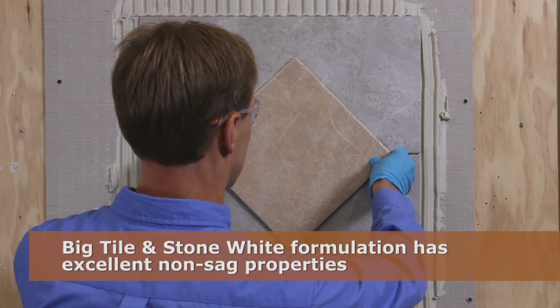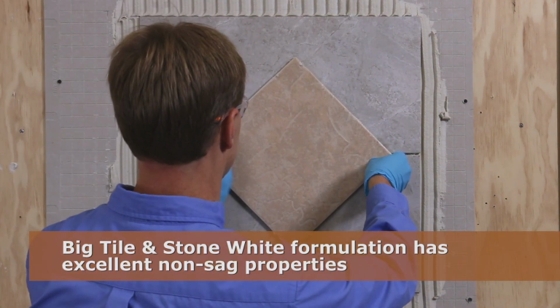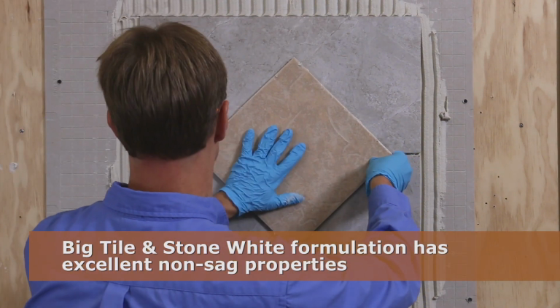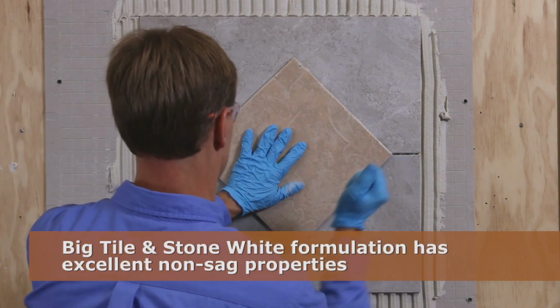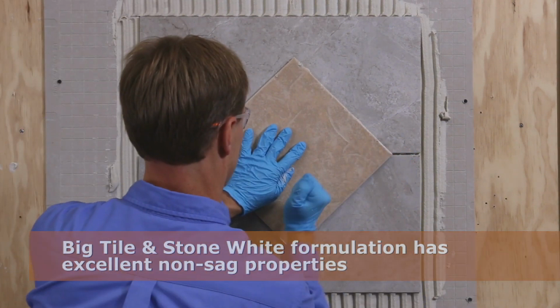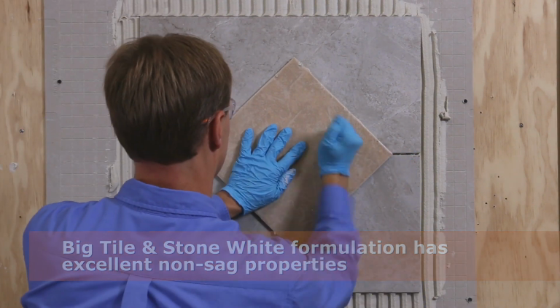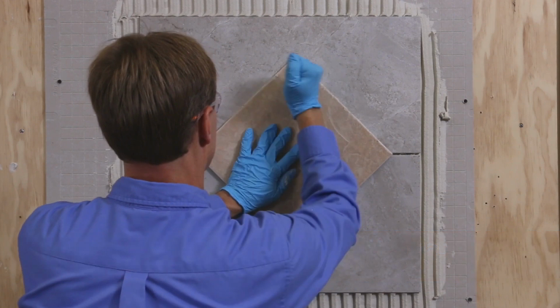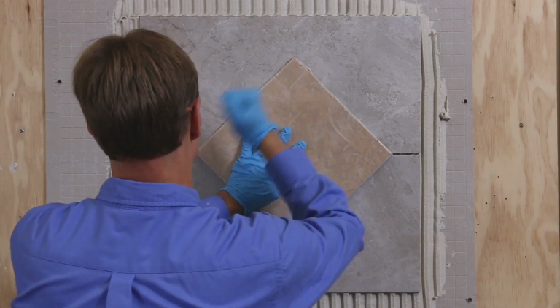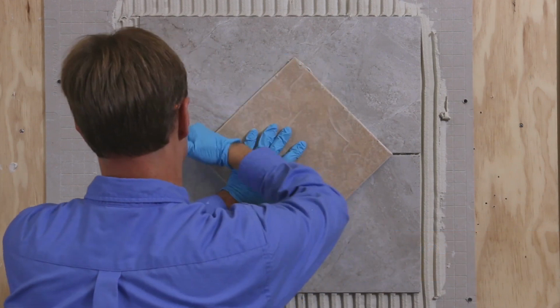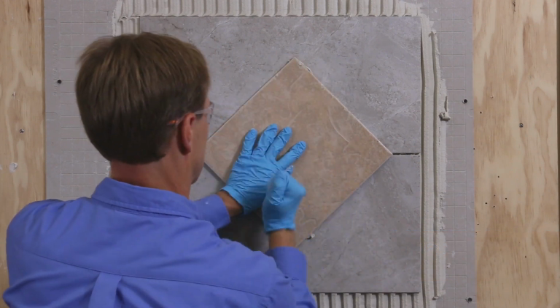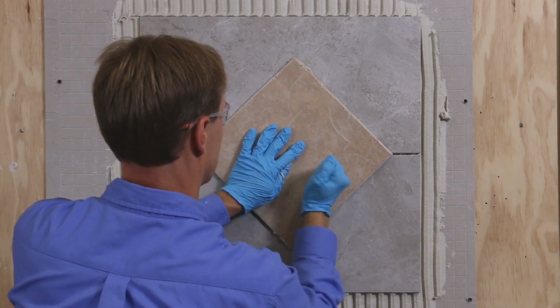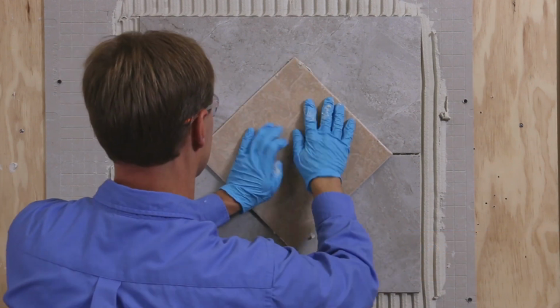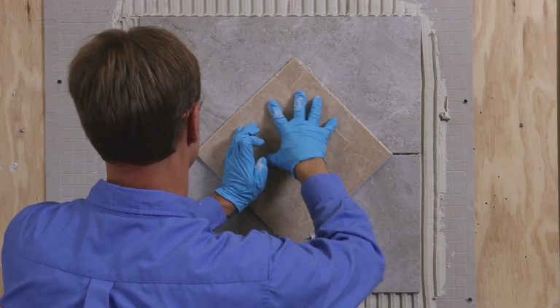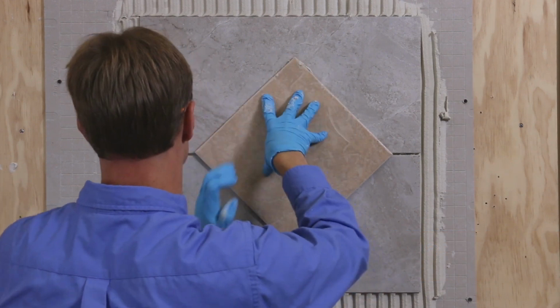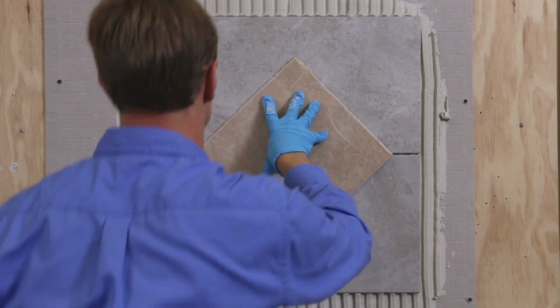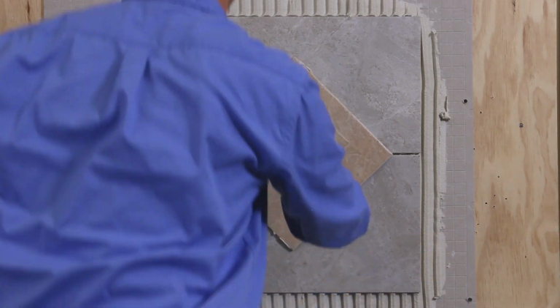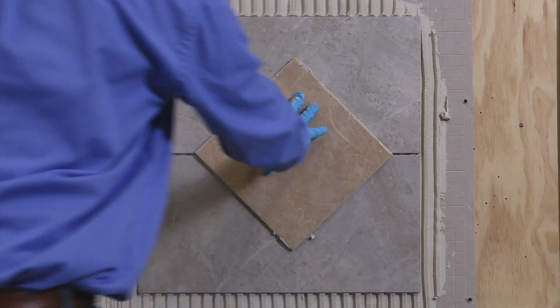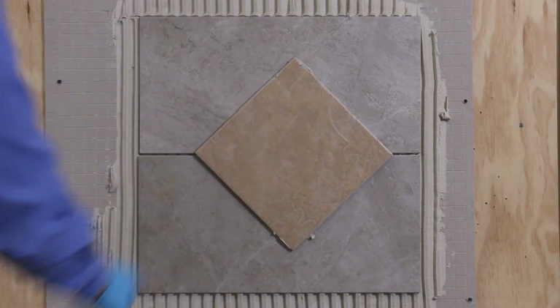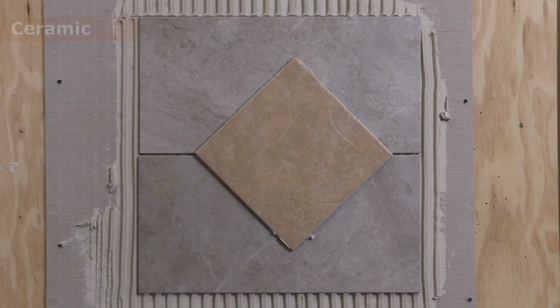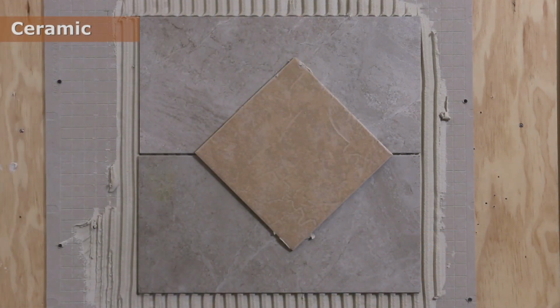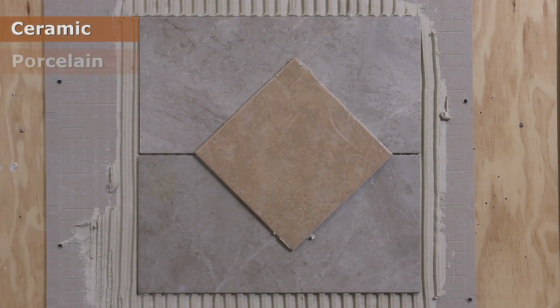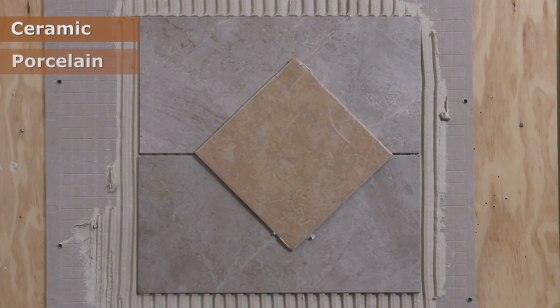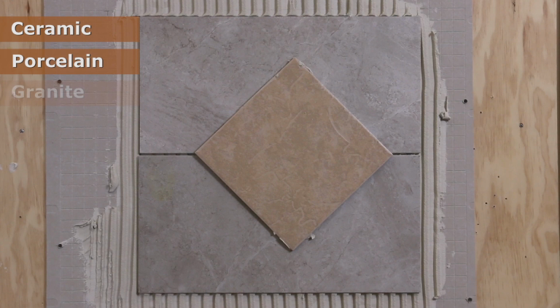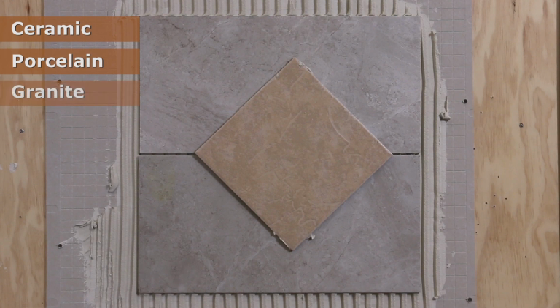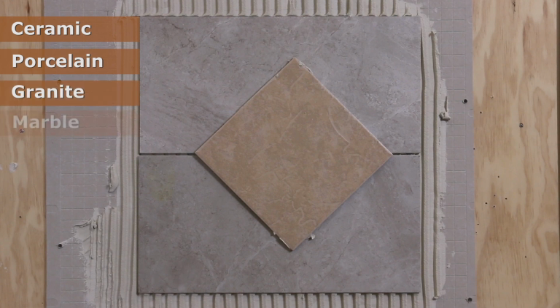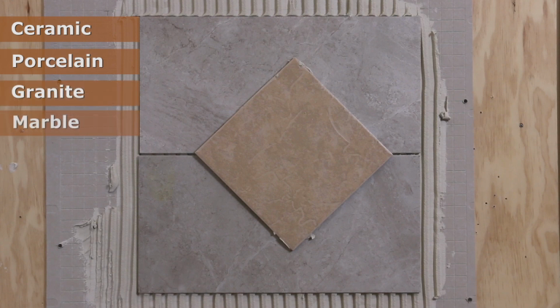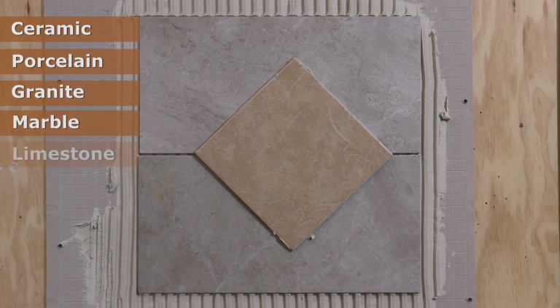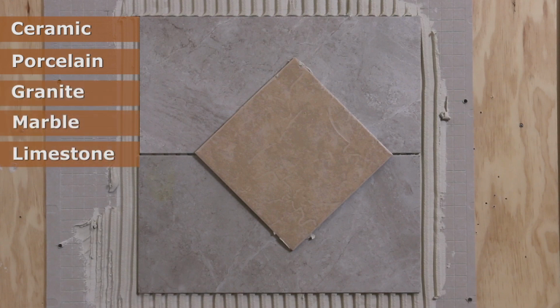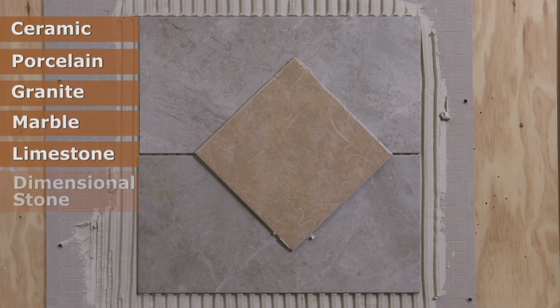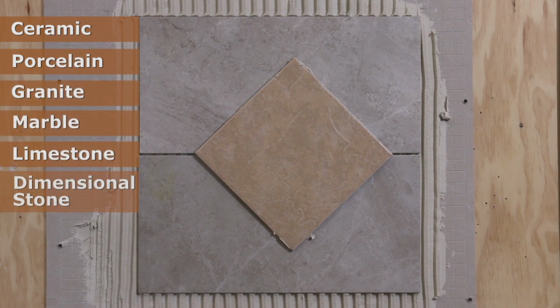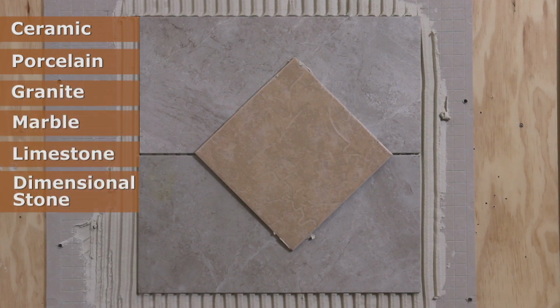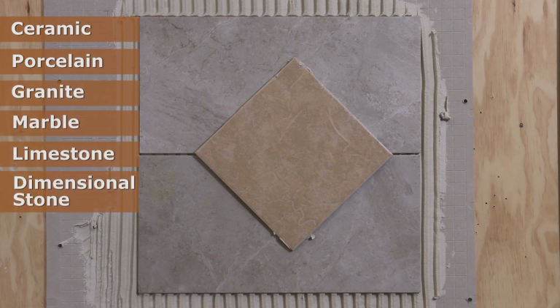Big tile and stone may be used for interior or exterior installations and is approved for all large sized ceramic, porcelain, granite, marble, limestone, and dimensional stone tiles.